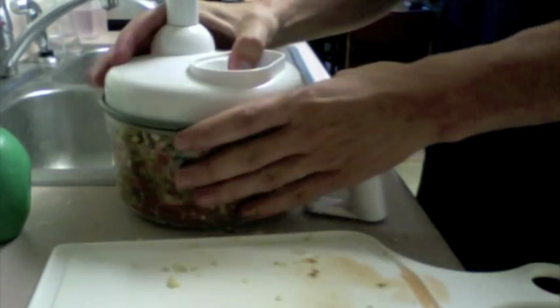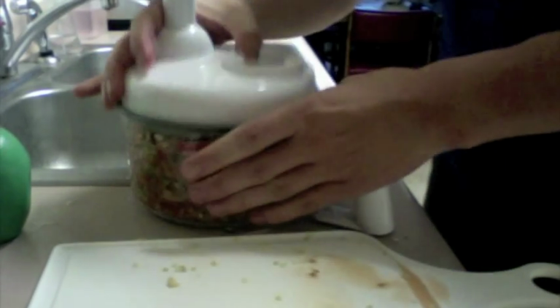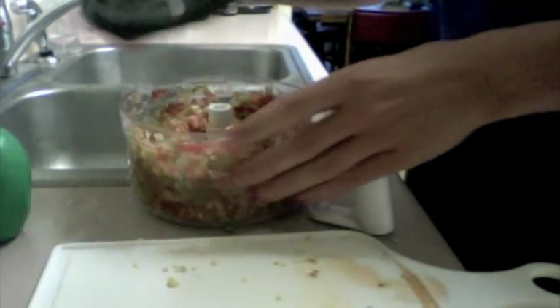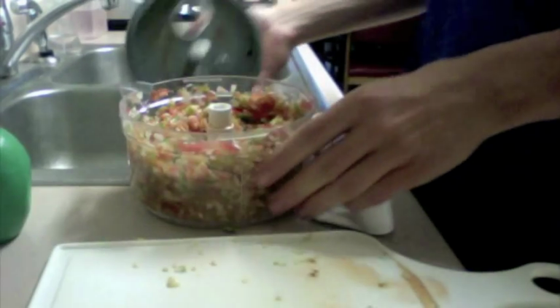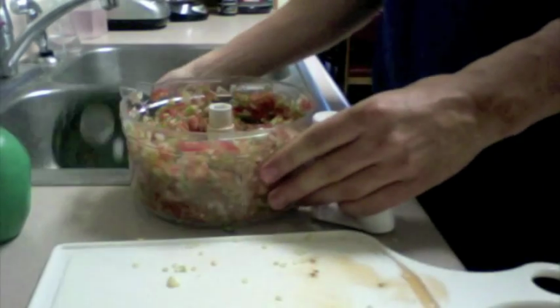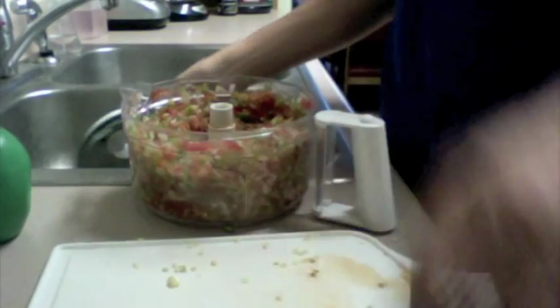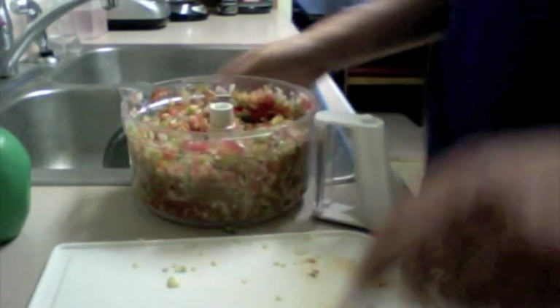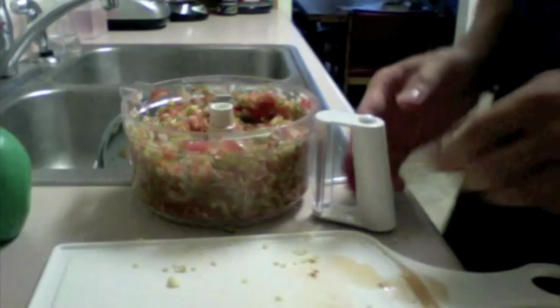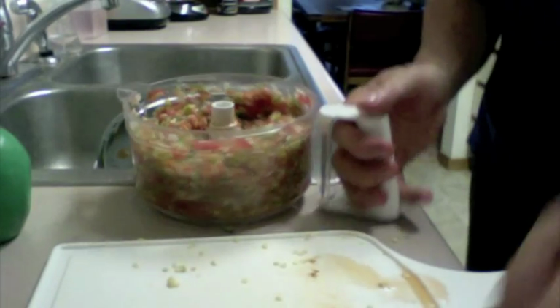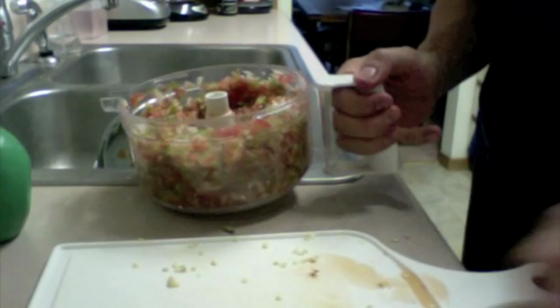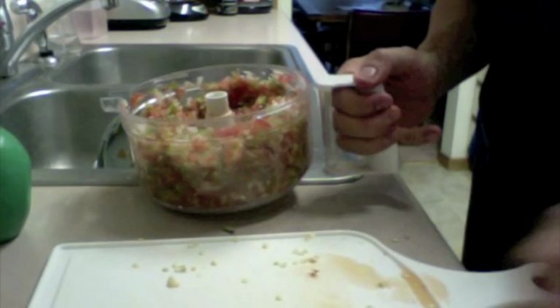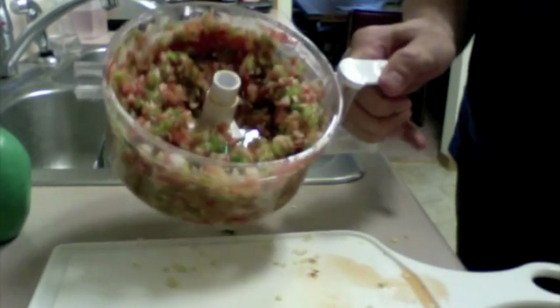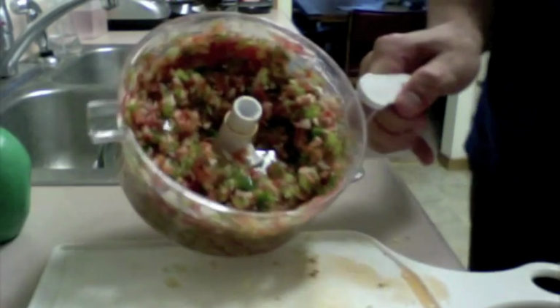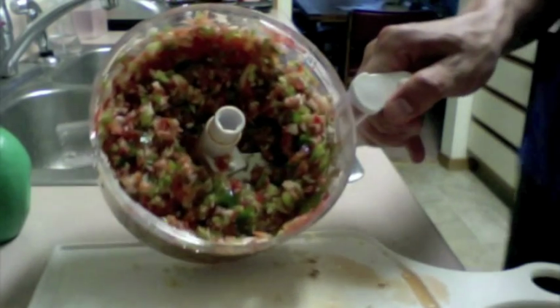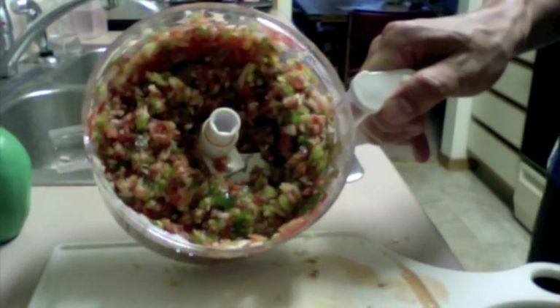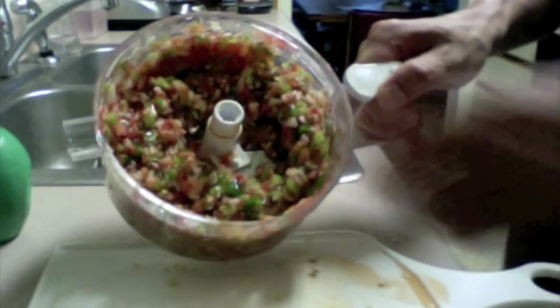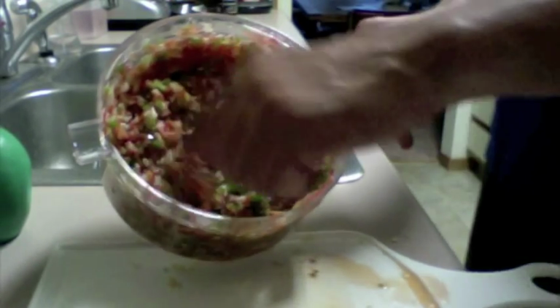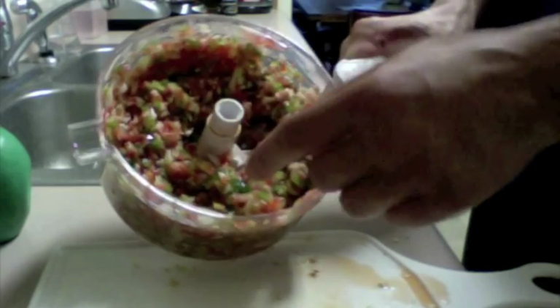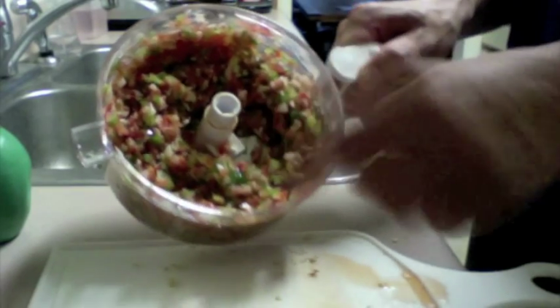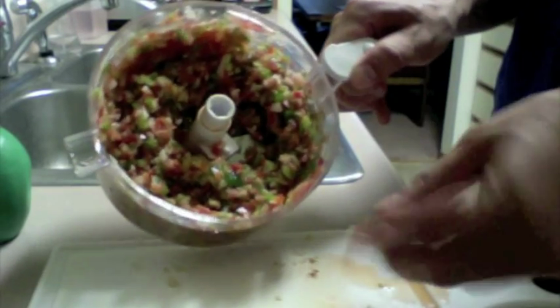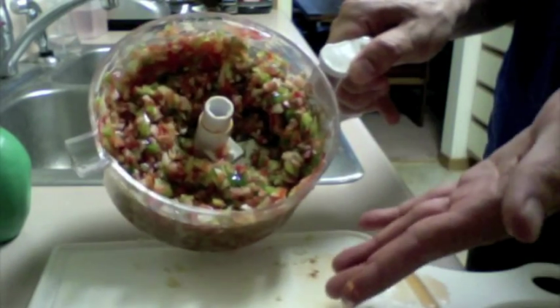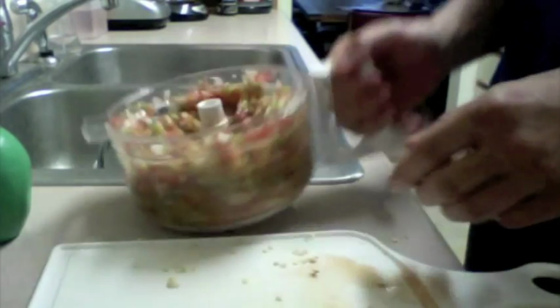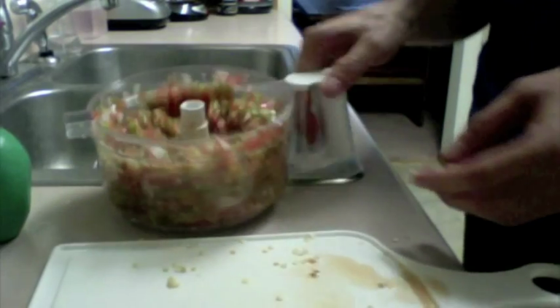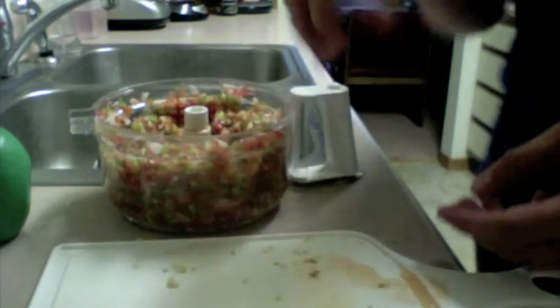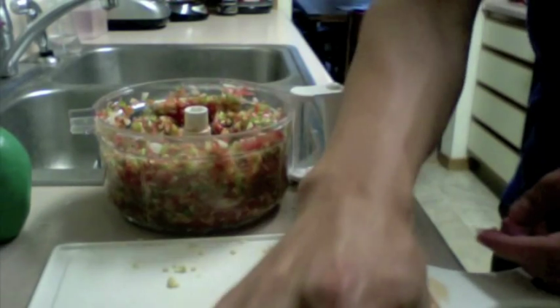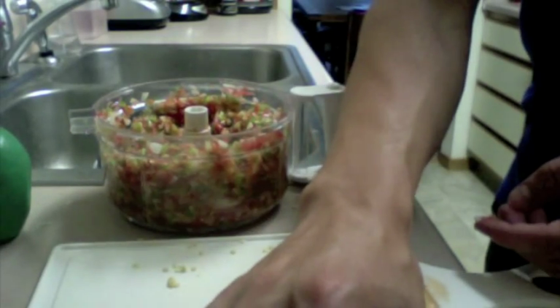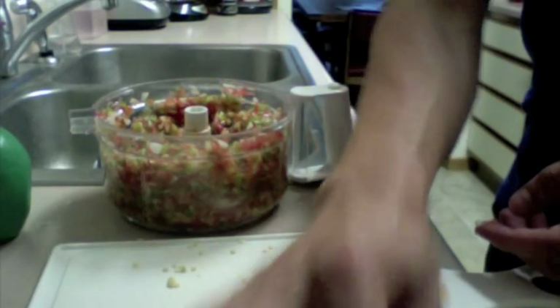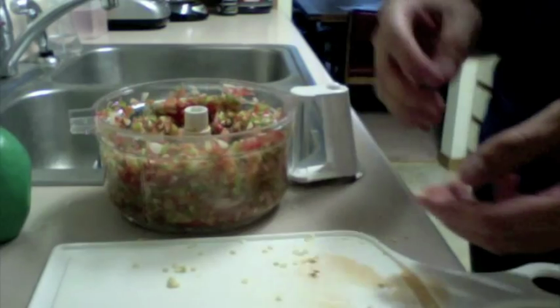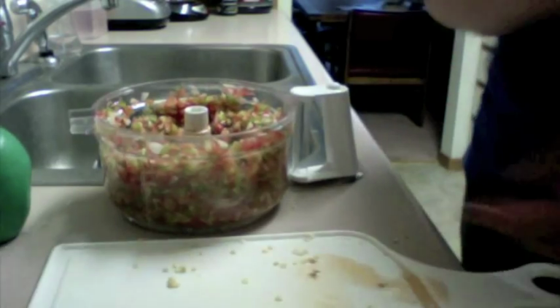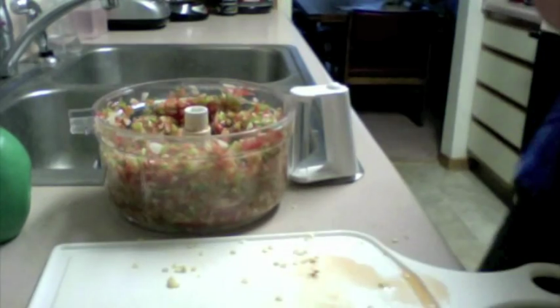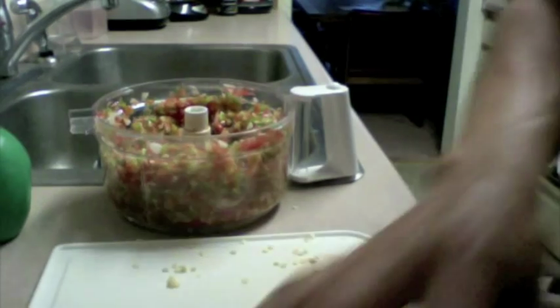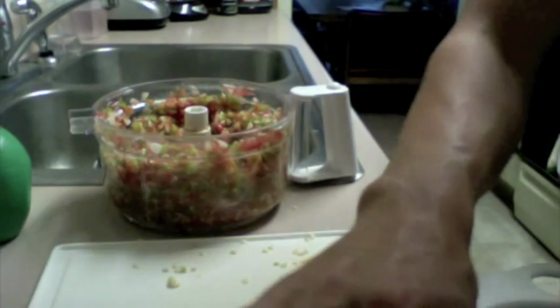We'll show you the final product right here. As you can see, it chopped up pretty well and made a lot of salsa — this will last me quite a while, especially if I'm just using it as a topping. If you have it for chips, it's gone in two minutes. Like and subscribe — hopefully you guys enjoyed it. Thanks.